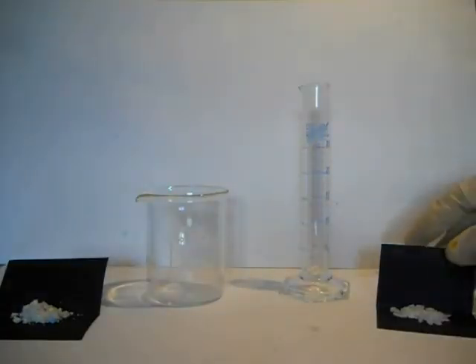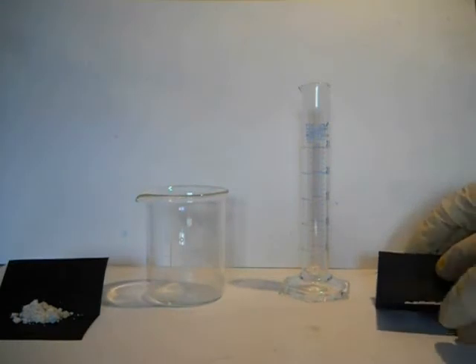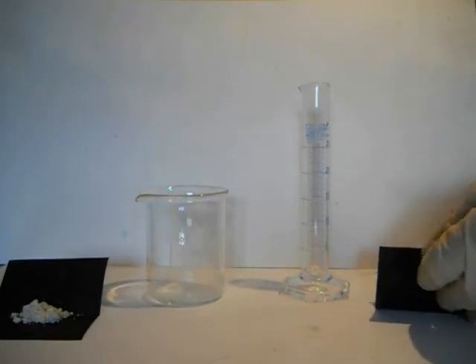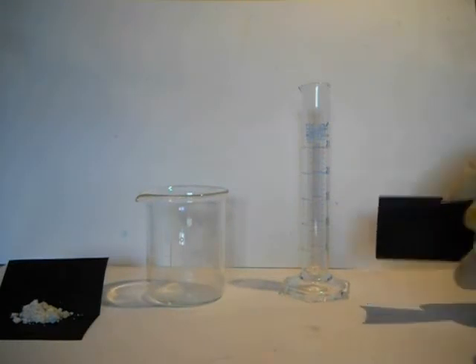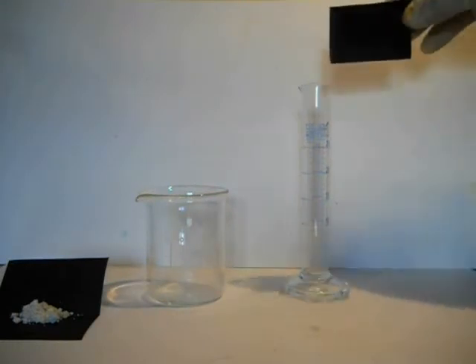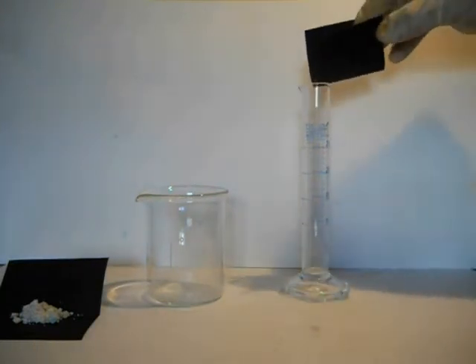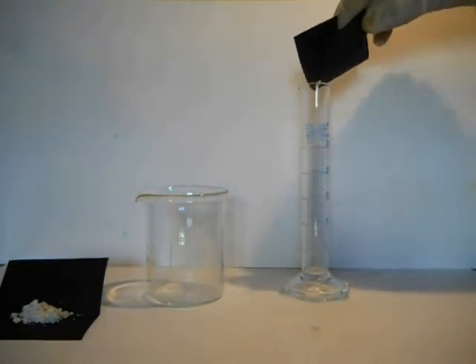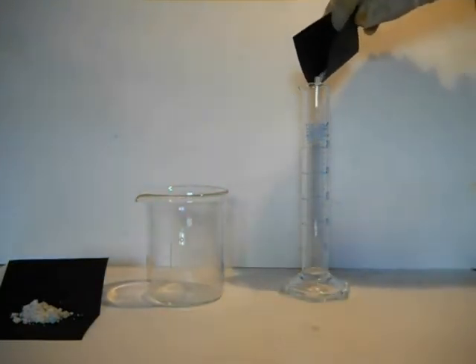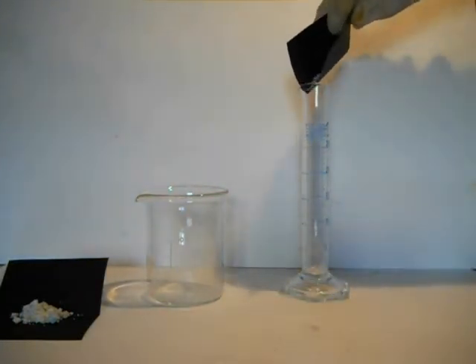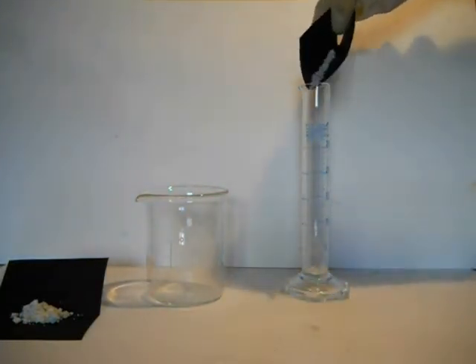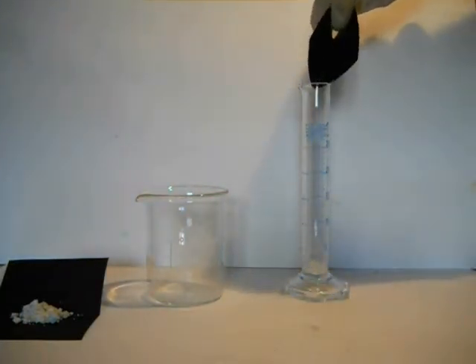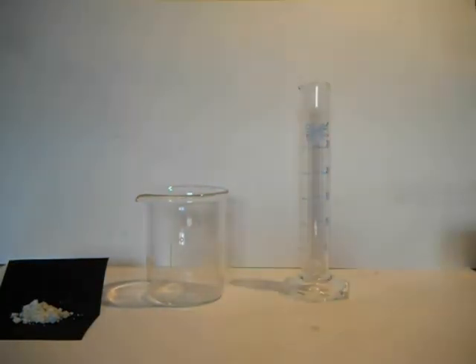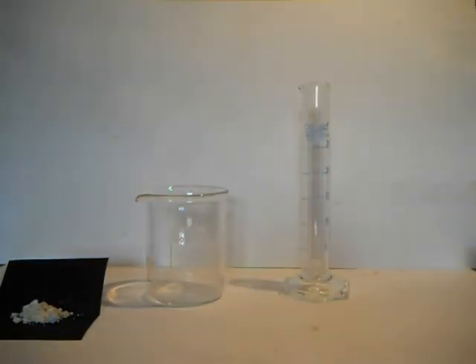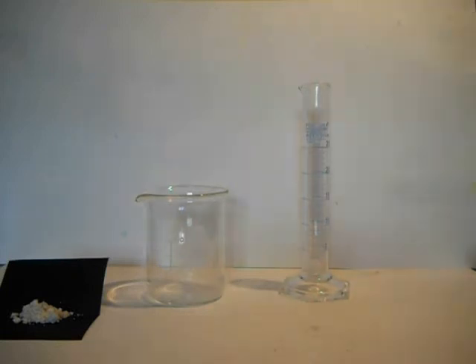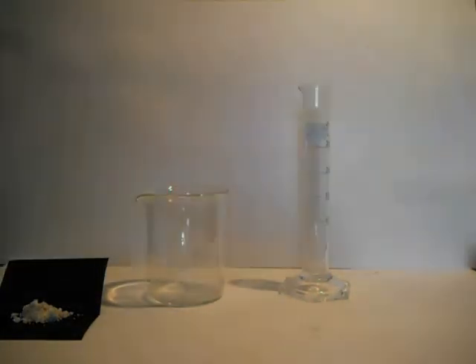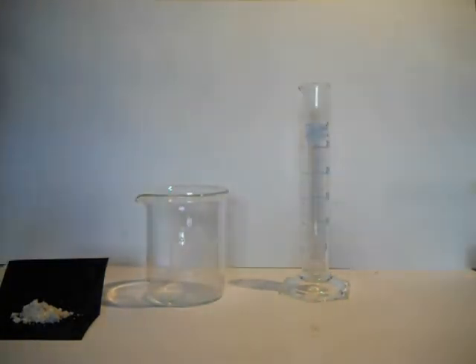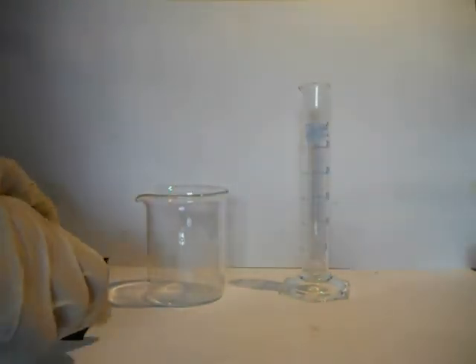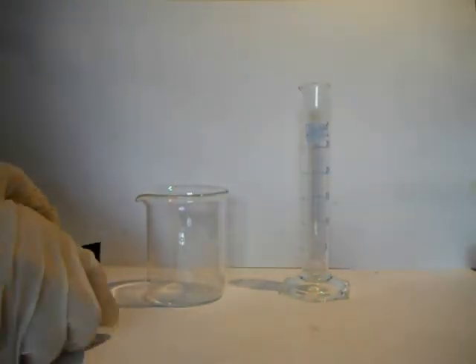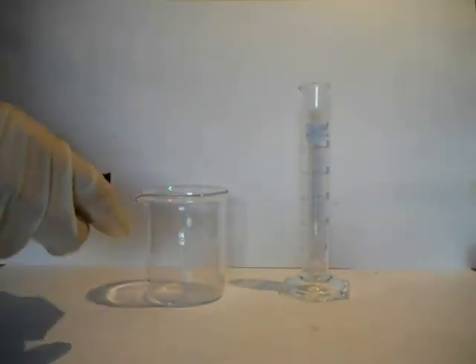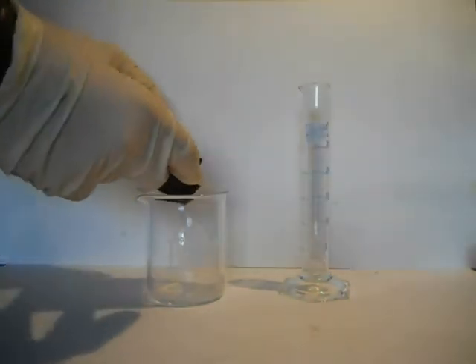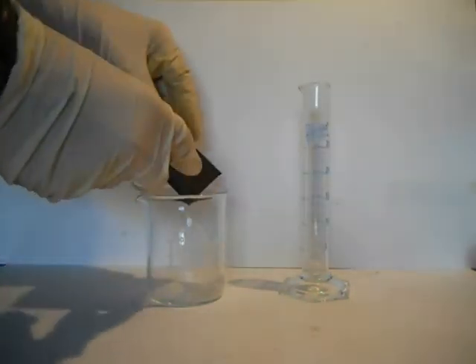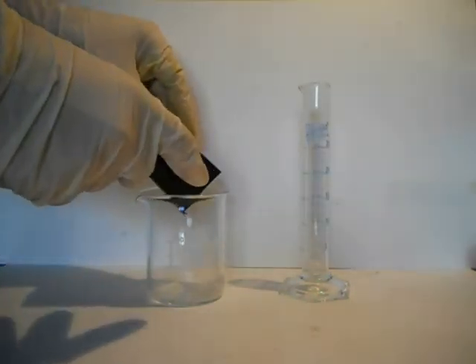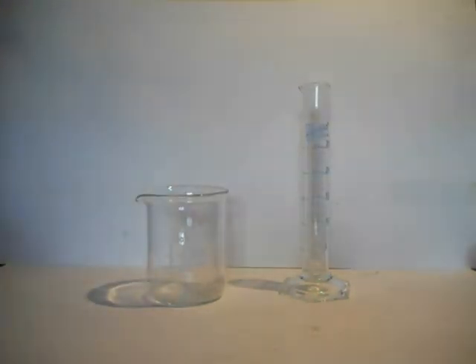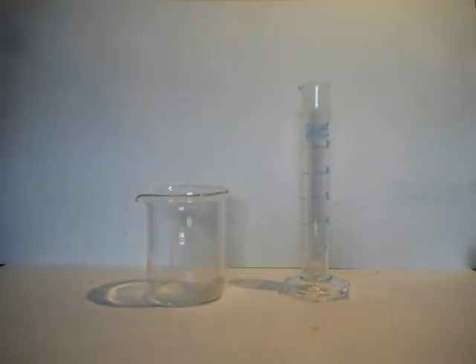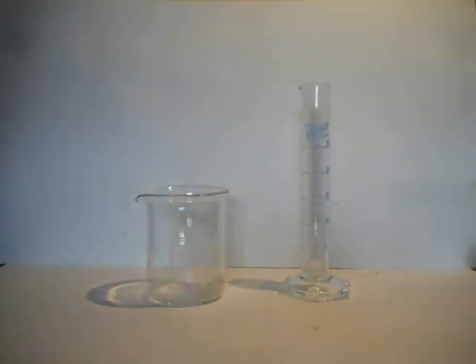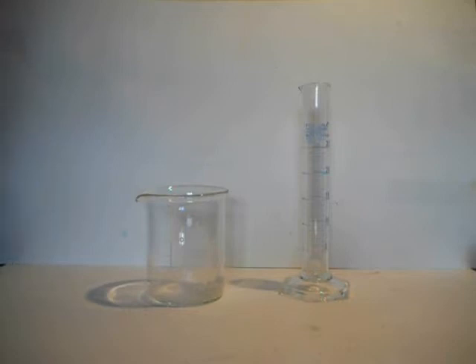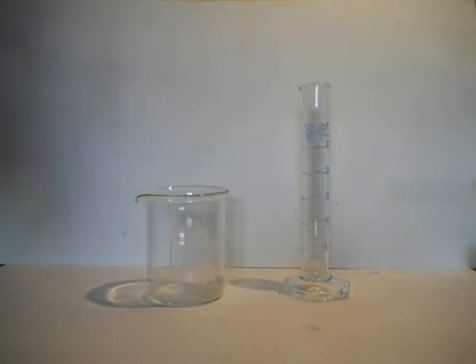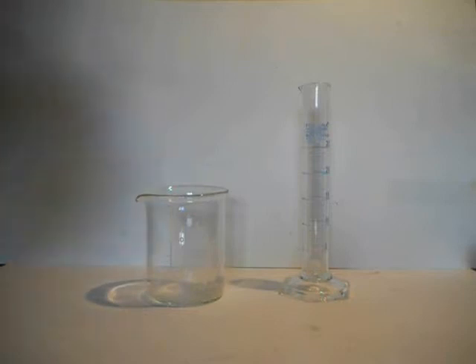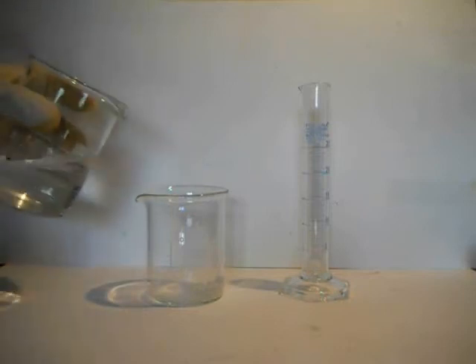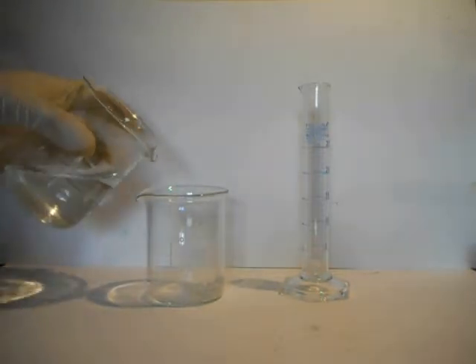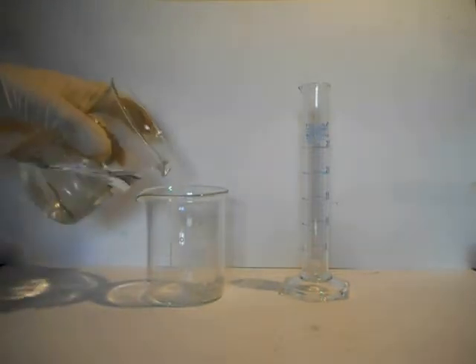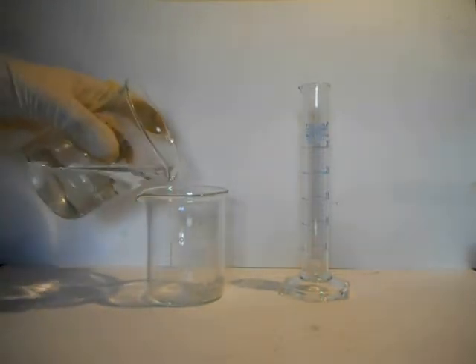To start, I am adding 3.3 g of lead nitrate in the left container, while in the other one 3.3 g of potassium iodide. Then we dissolve them in water and mix until they form a complete solution.